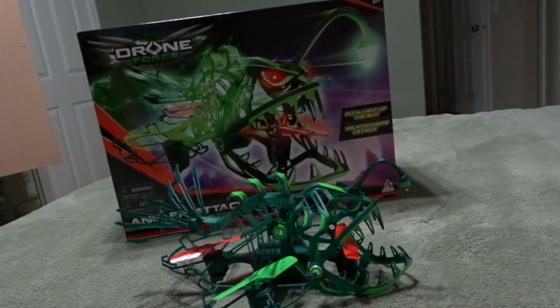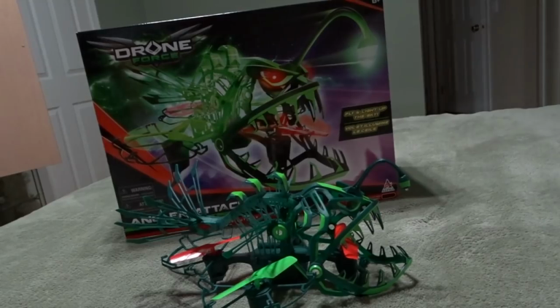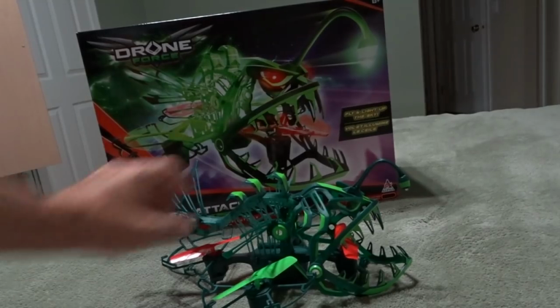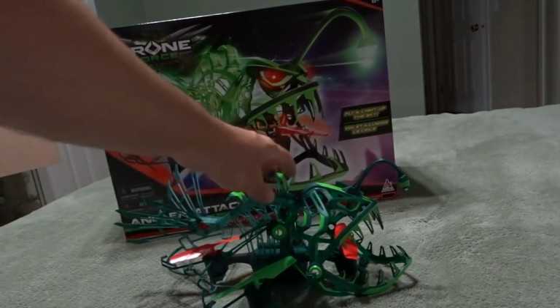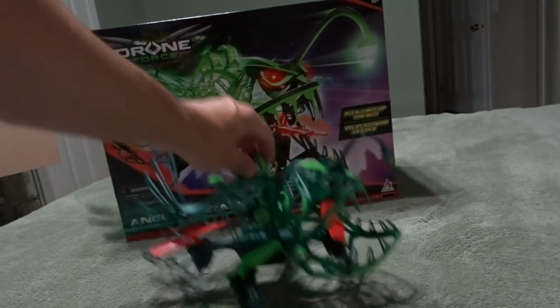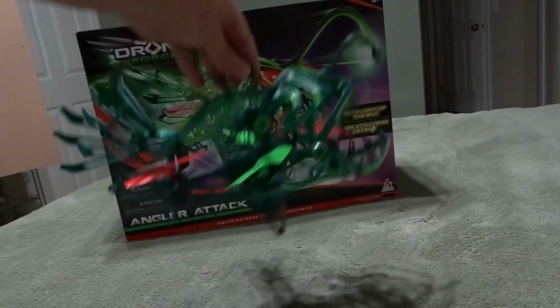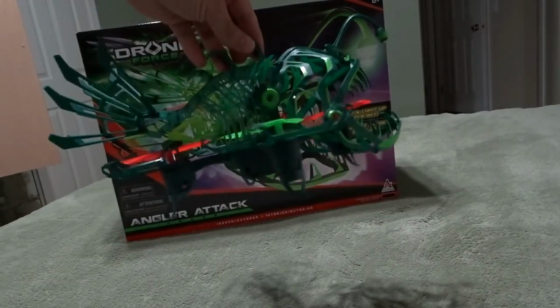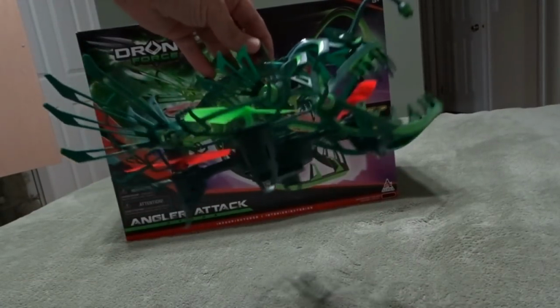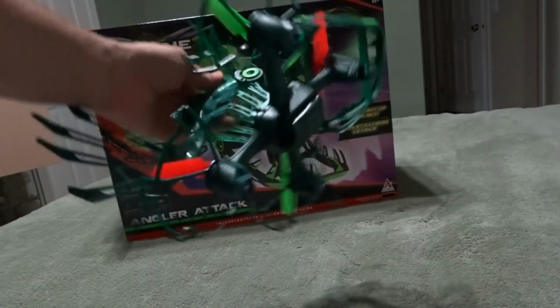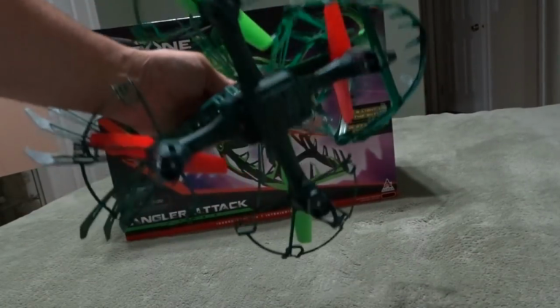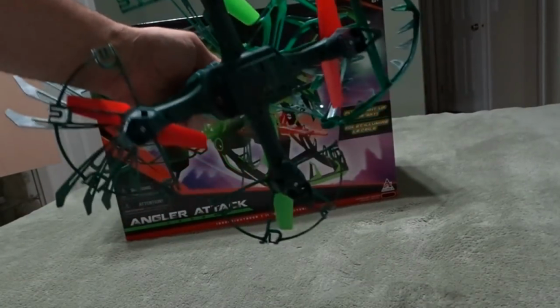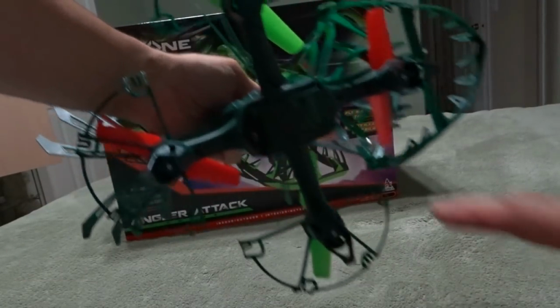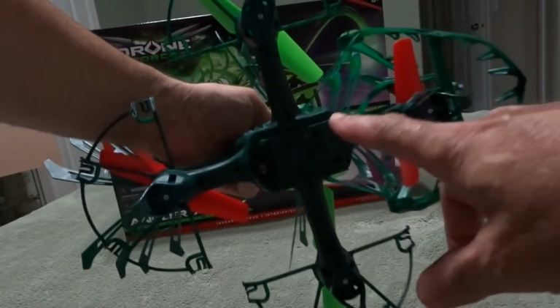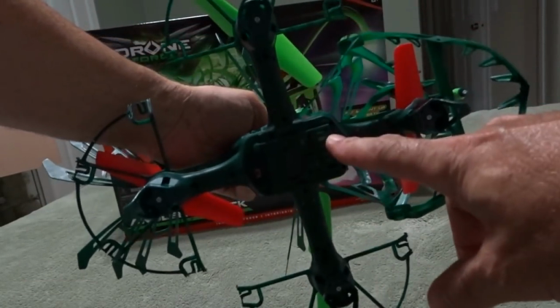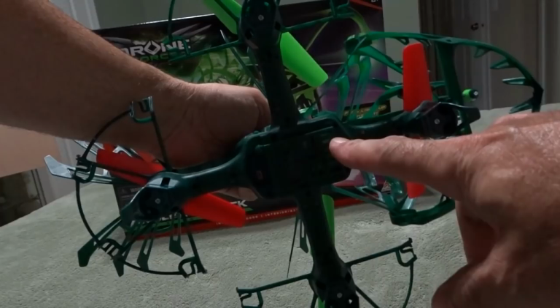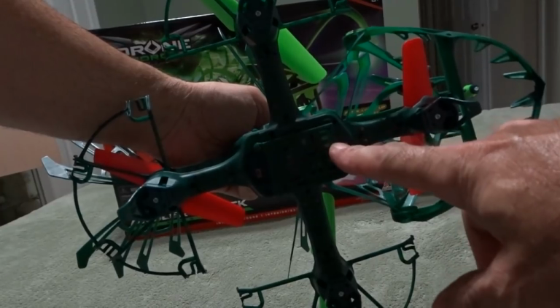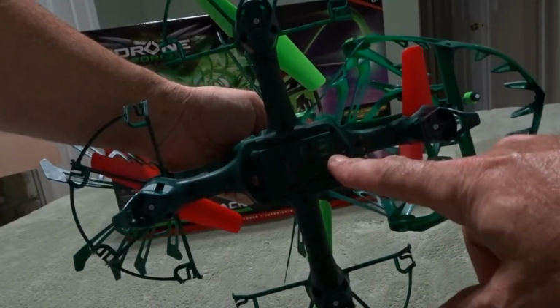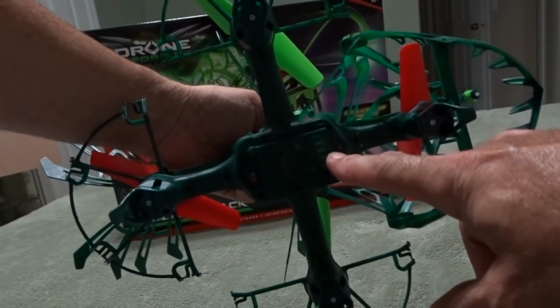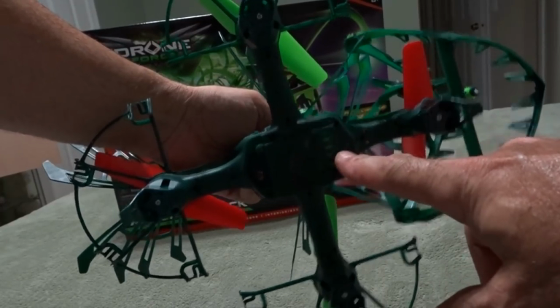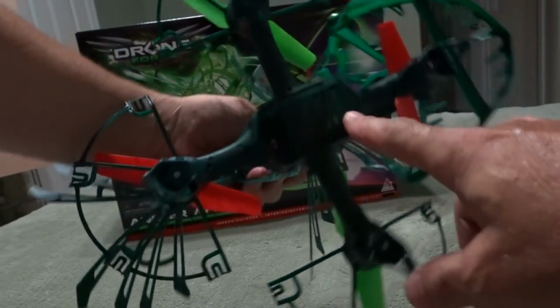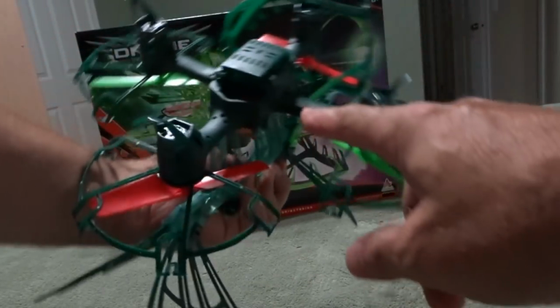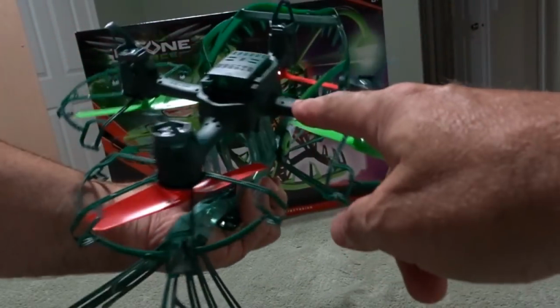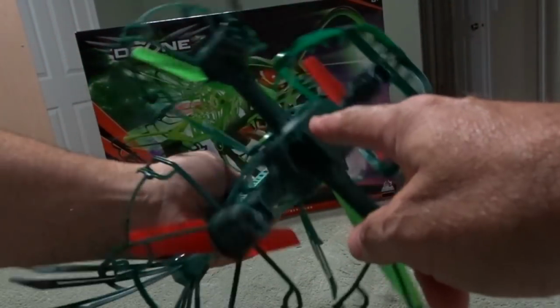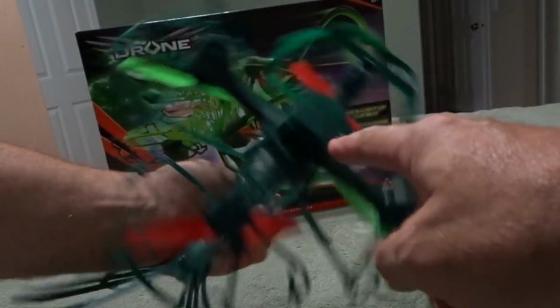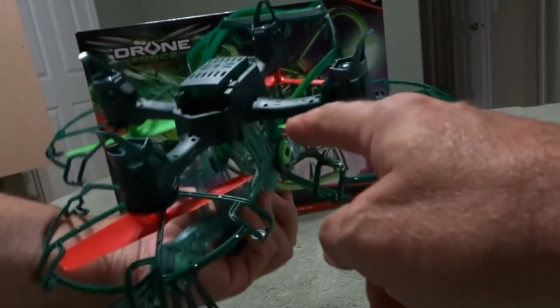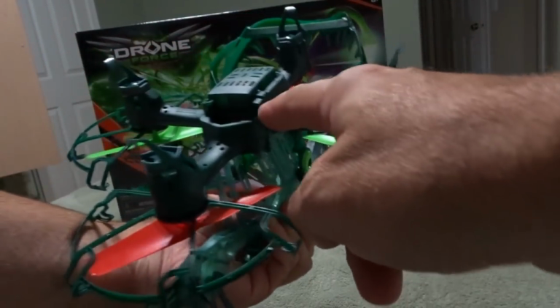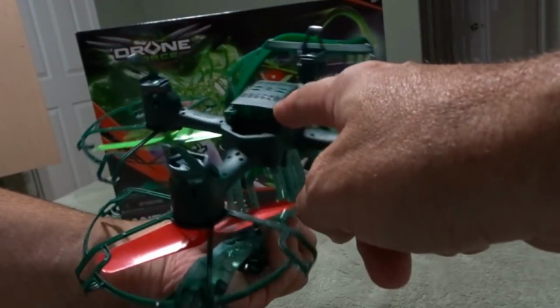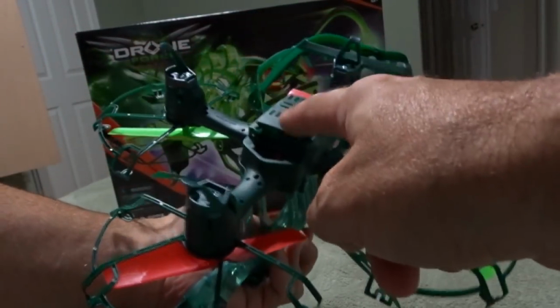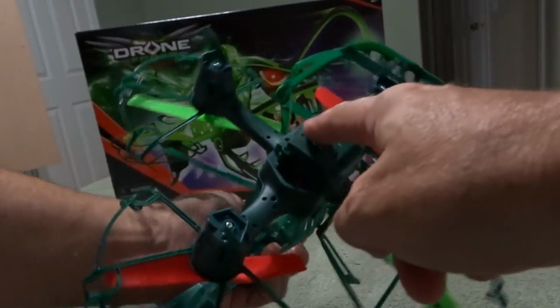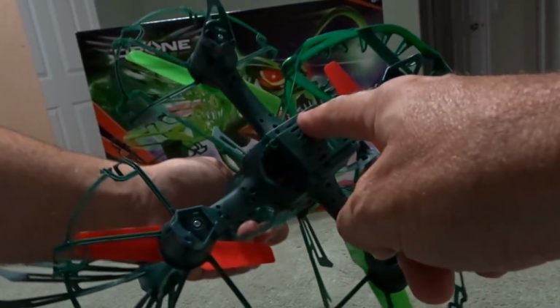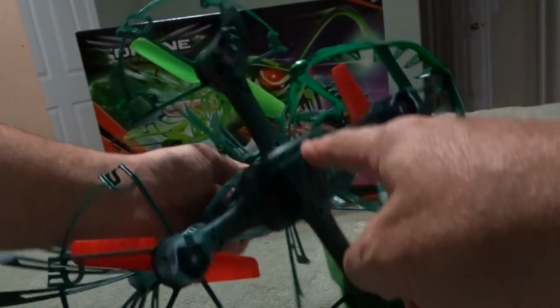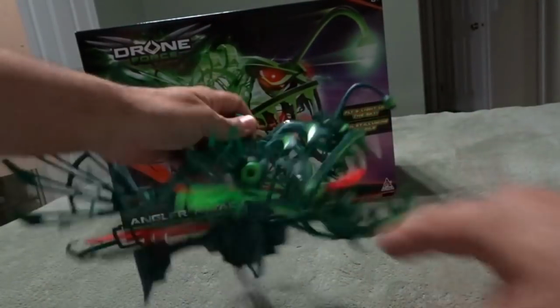To go over the drone again real quick — here's the drone. Here's the battery compartment. It's a little tough getting these batteries set in. You got to be careful of the wires to make sure they don't get pinched.